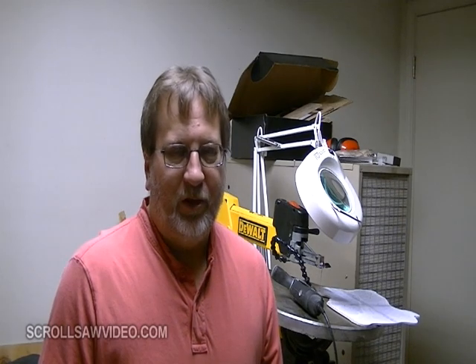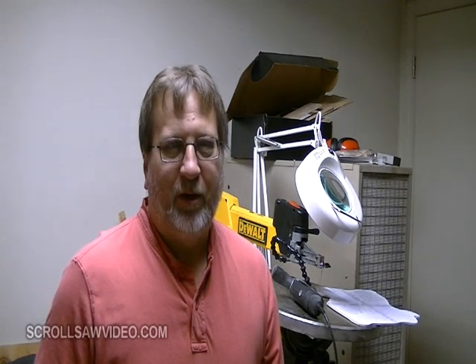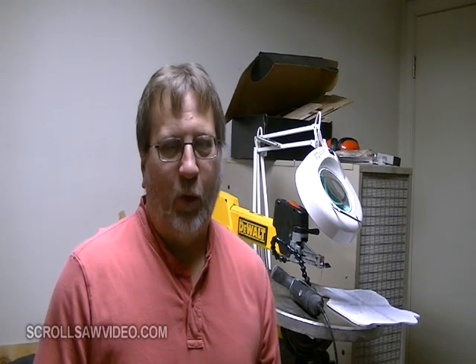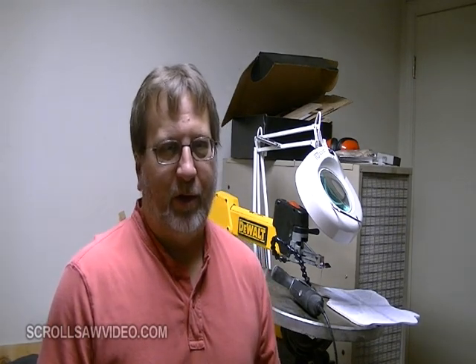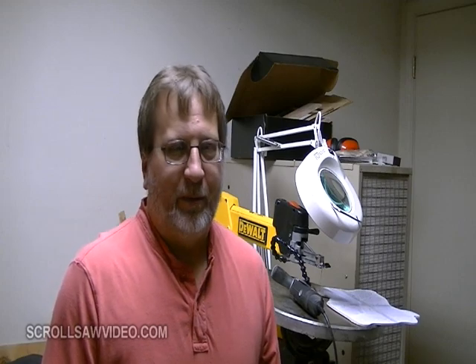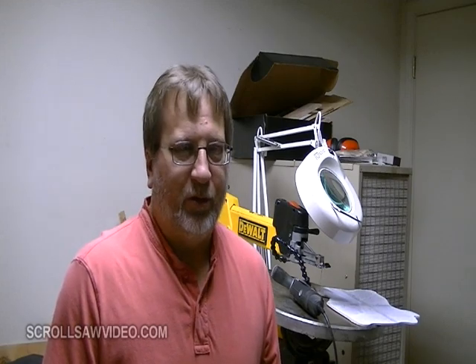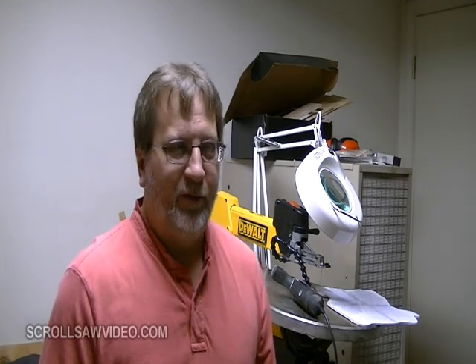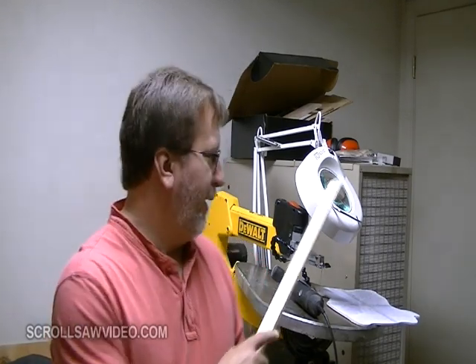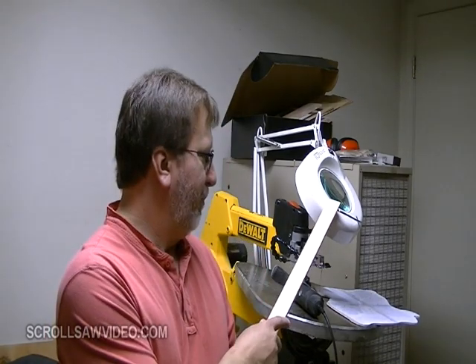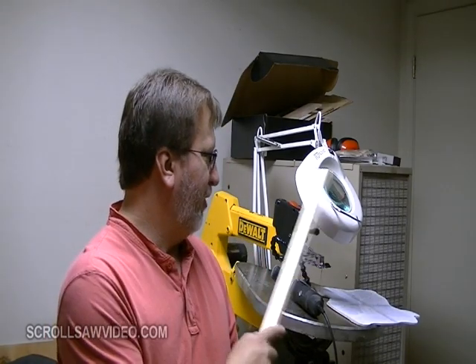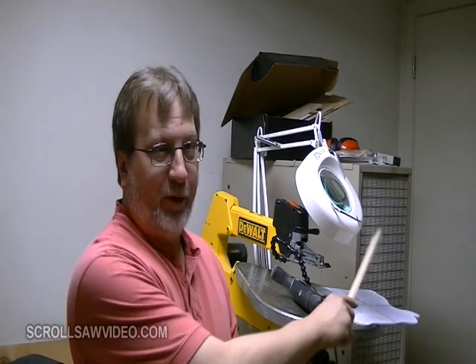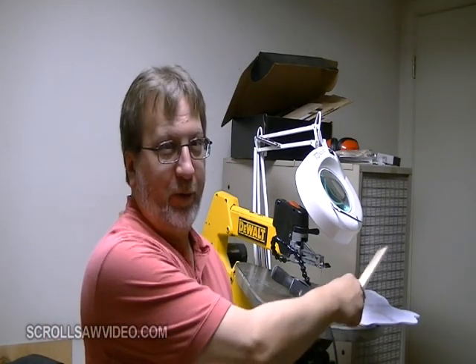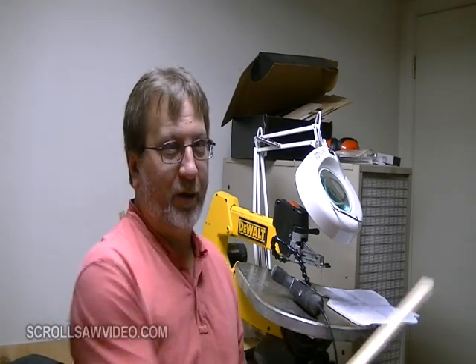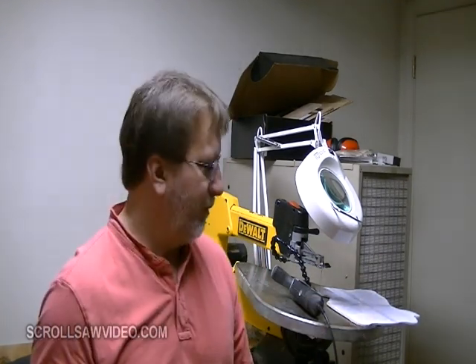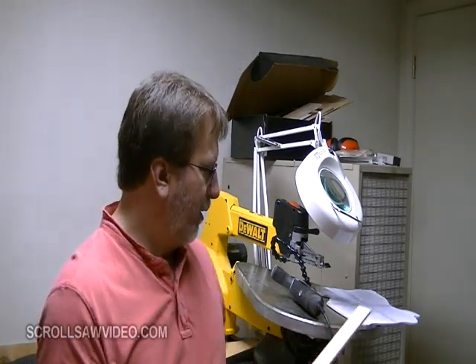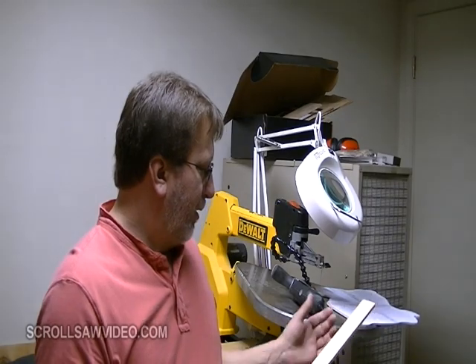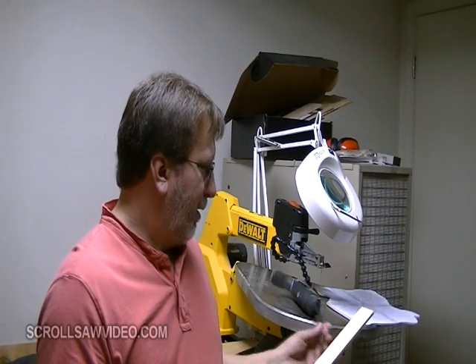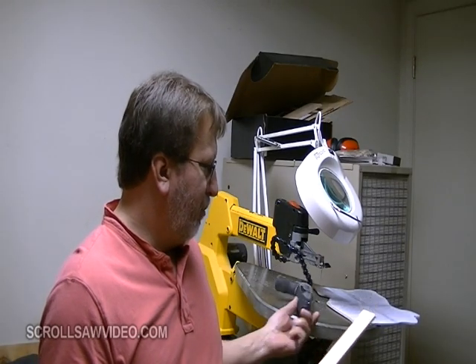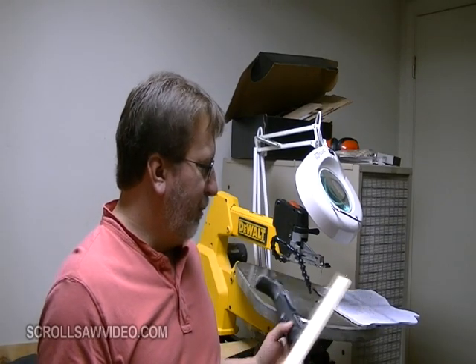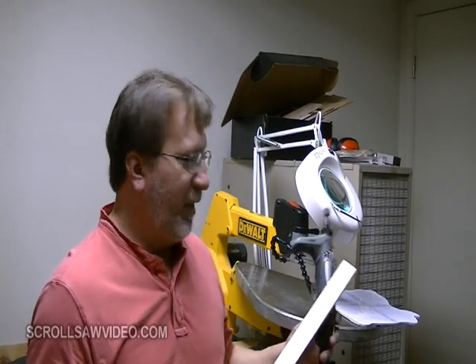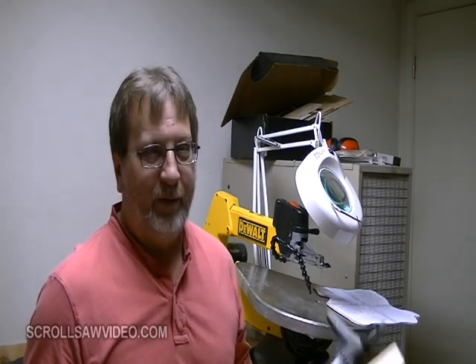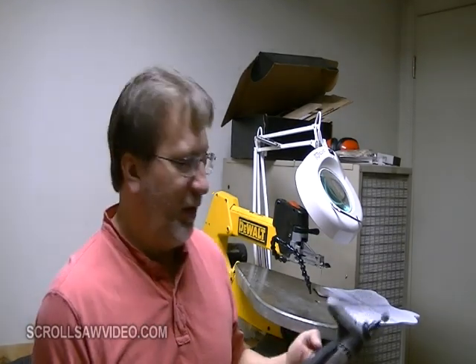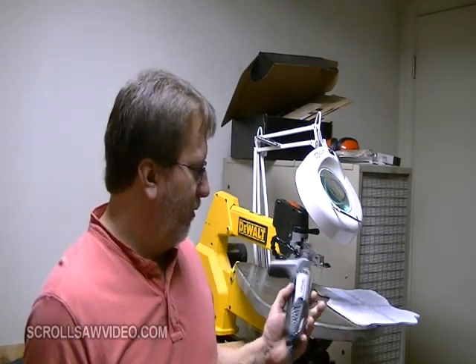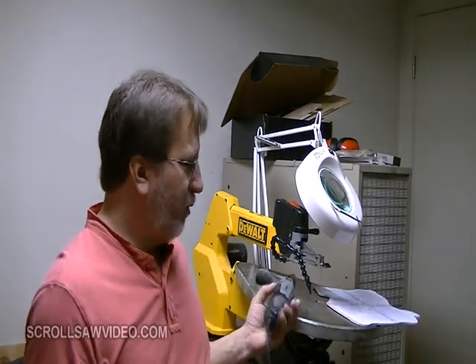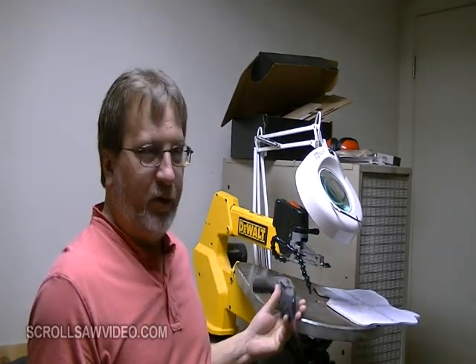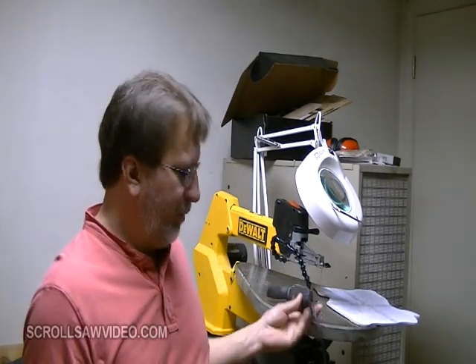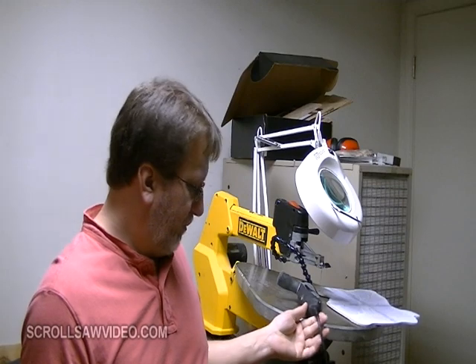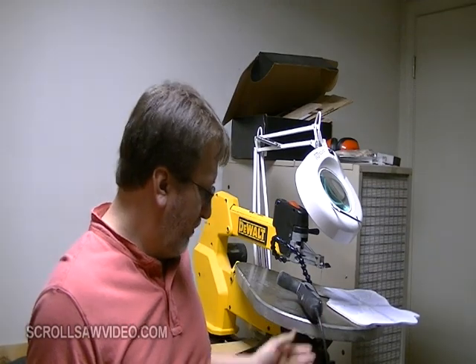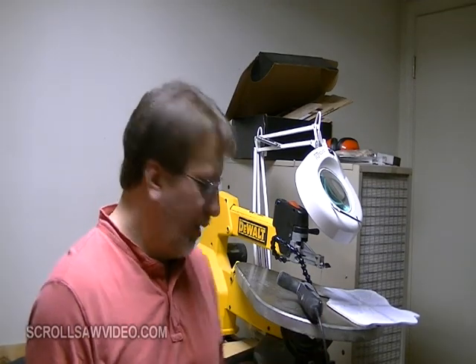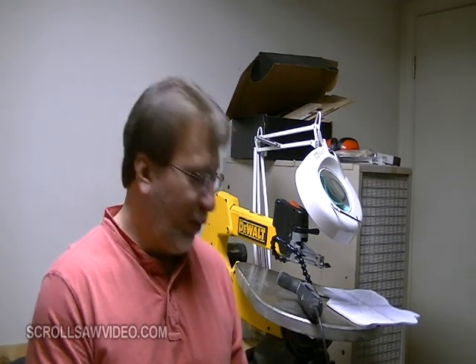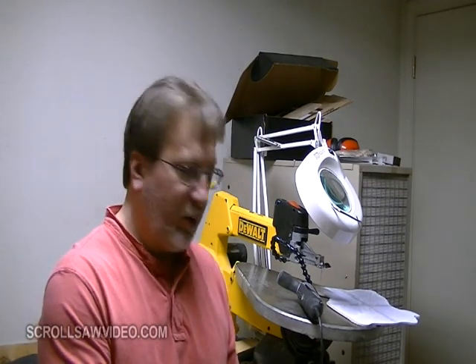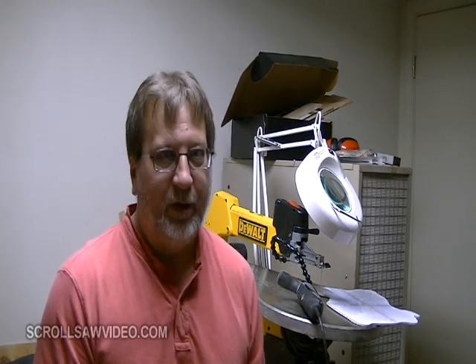Instead of having a lot of cords hanging around the bottom of my scroll saw for the light, possibly the air cleaner which is over there also, possibly a Dremel that's hanging around if you need to drill some more starter holes, and of course for the scroll saw itself.